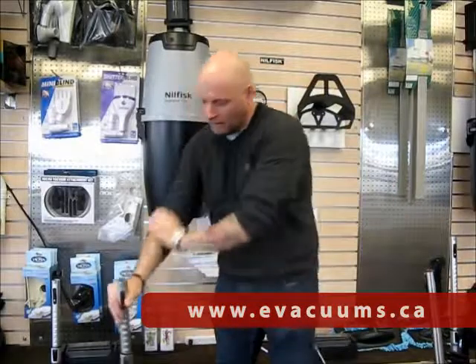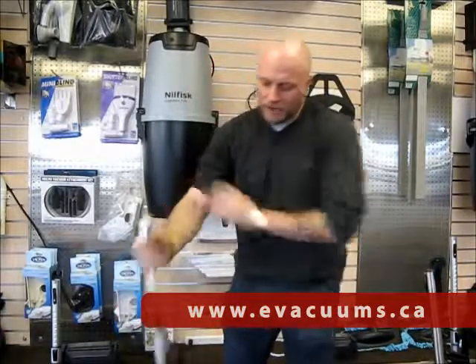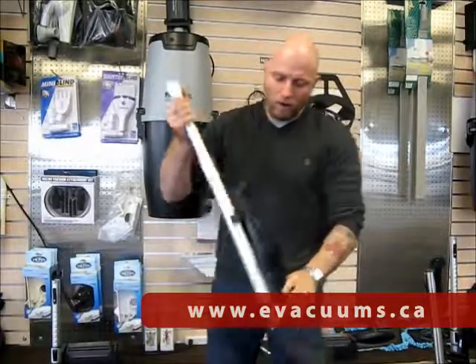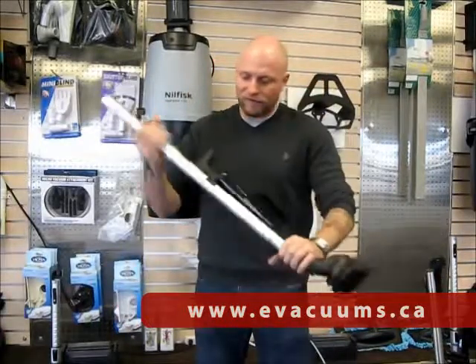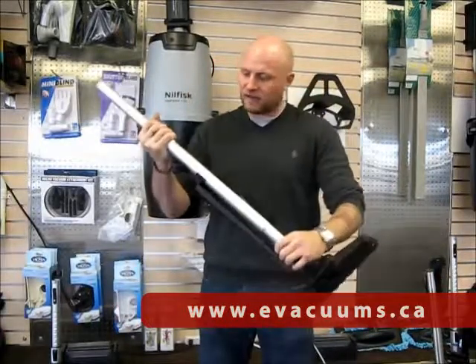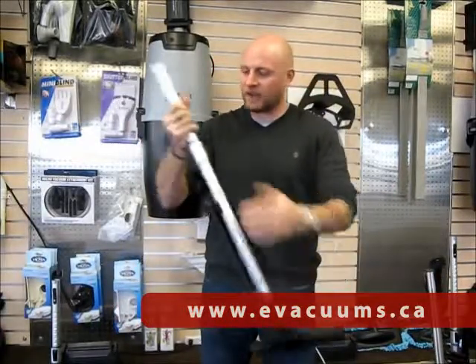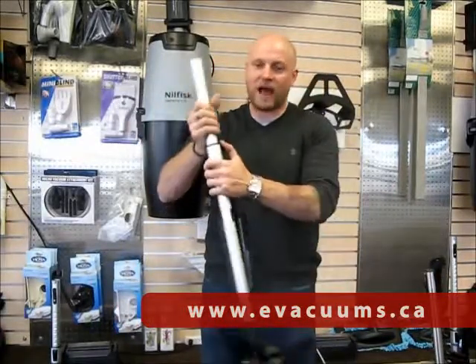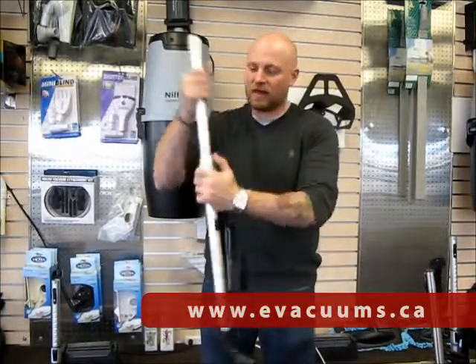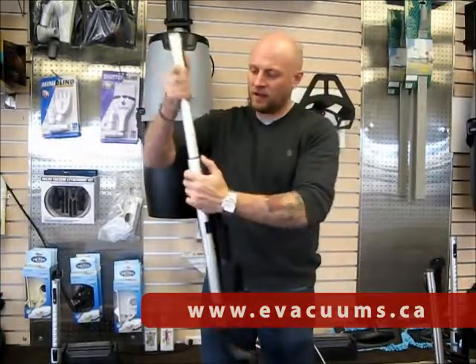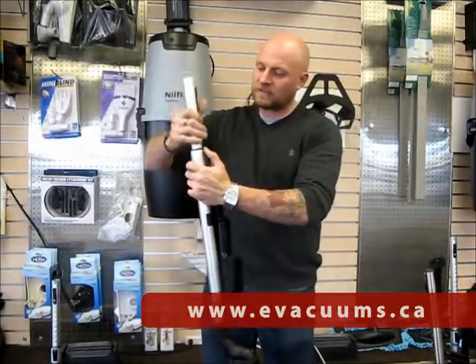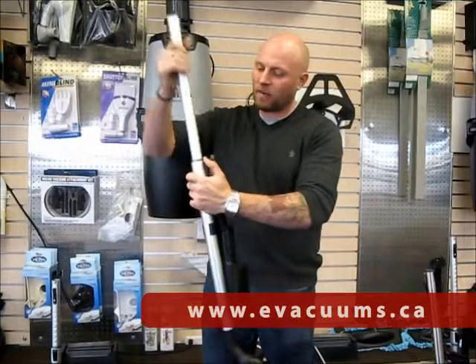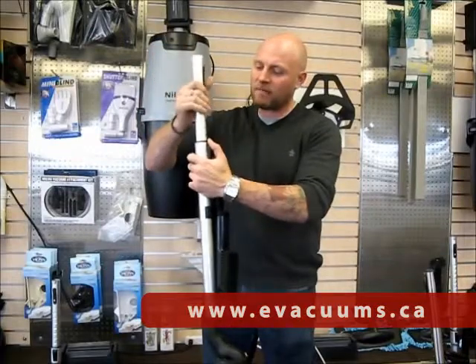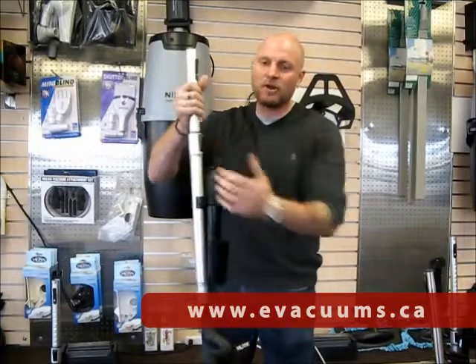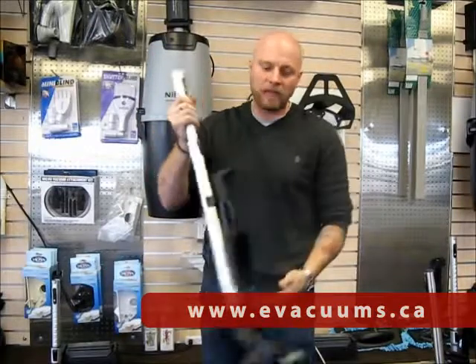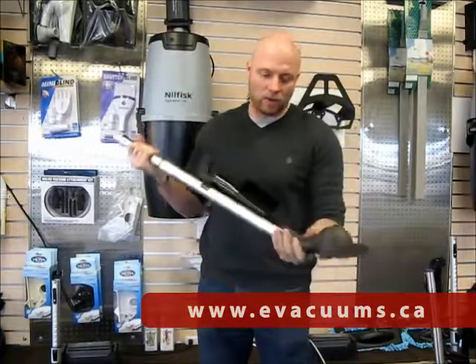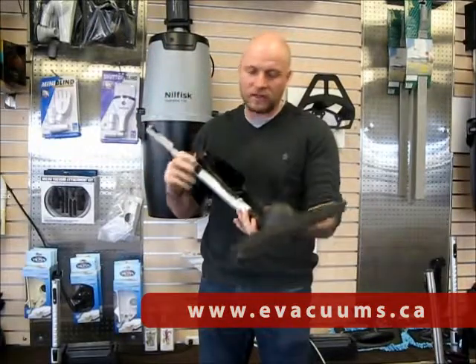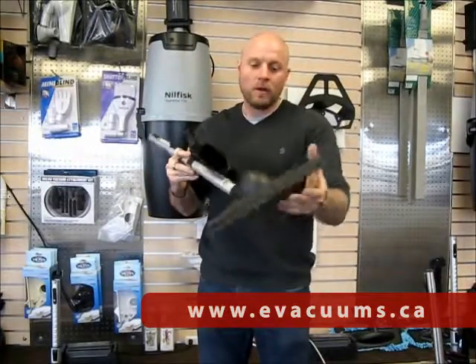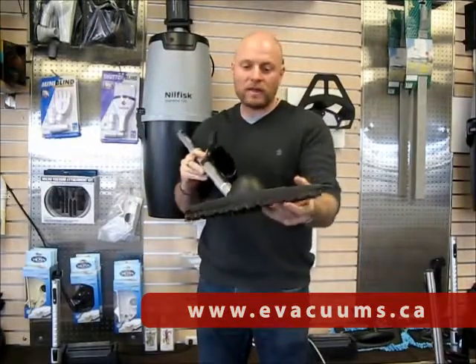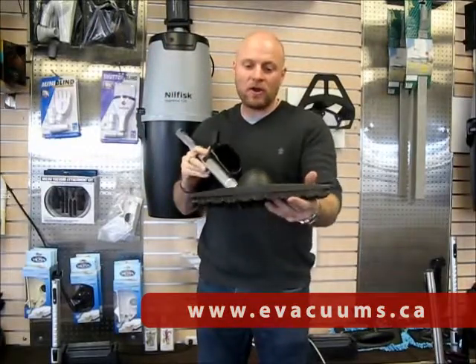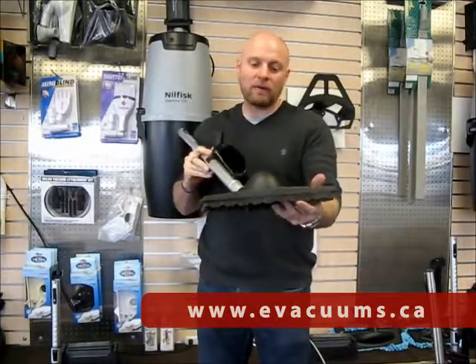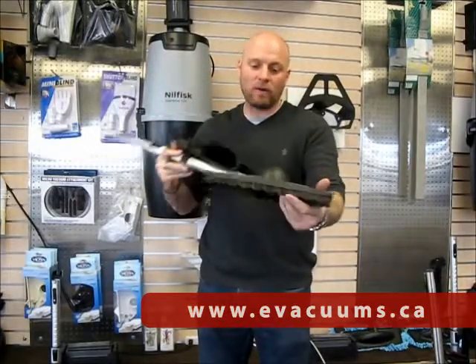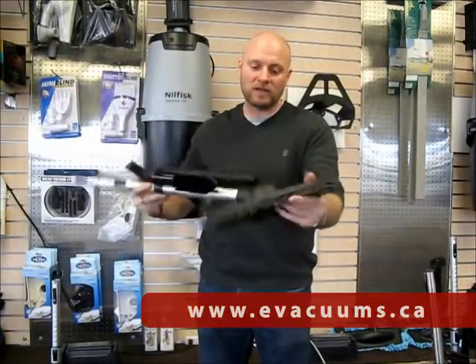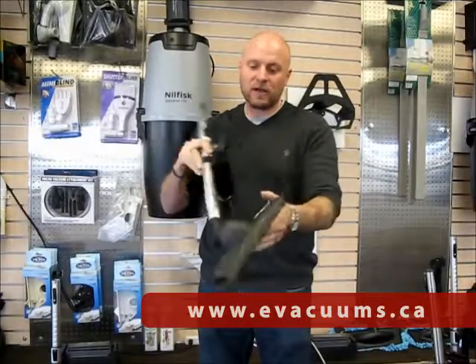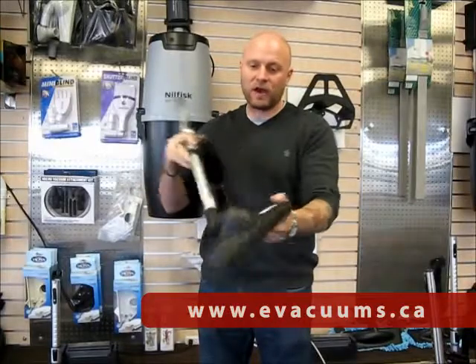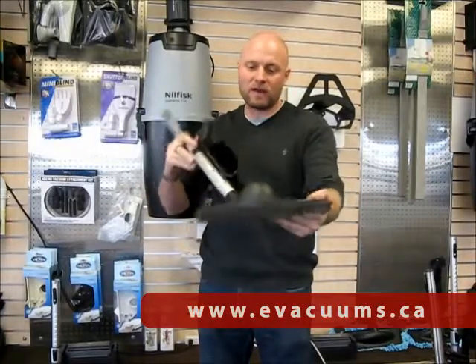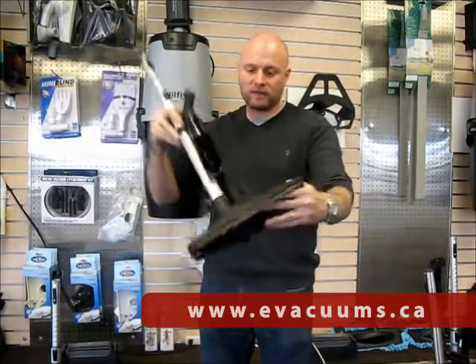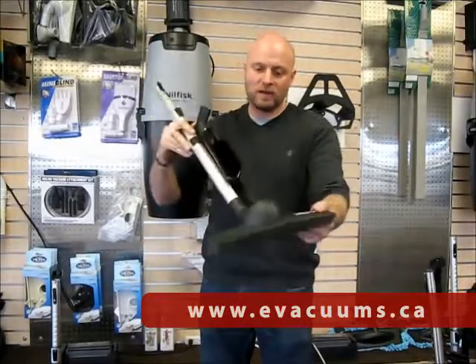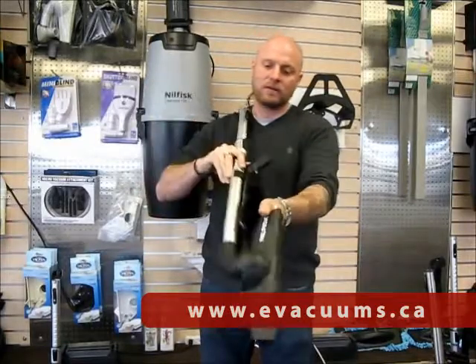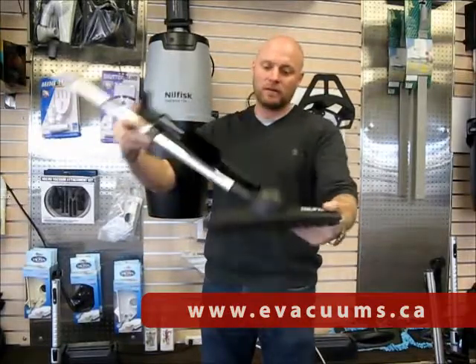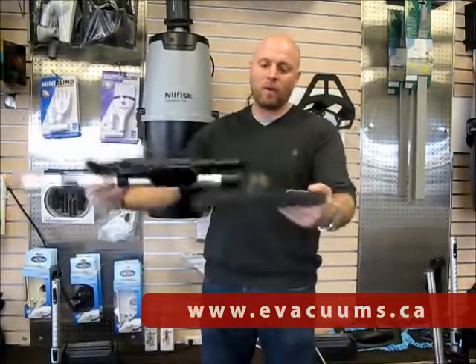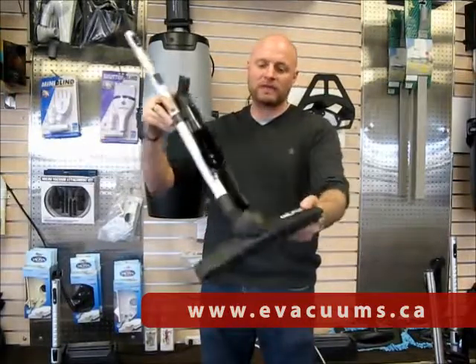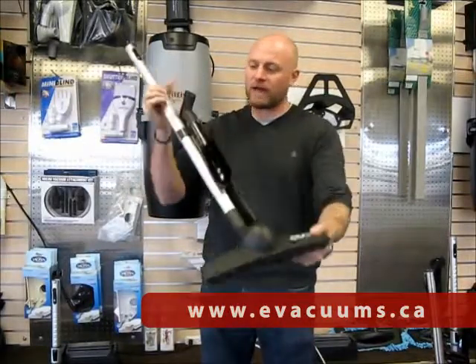All the Nilfisk kits also come with another telescopic aluminium non-powered wand with the non-powered floor brush for your hard floor, again with the always-swivel action.